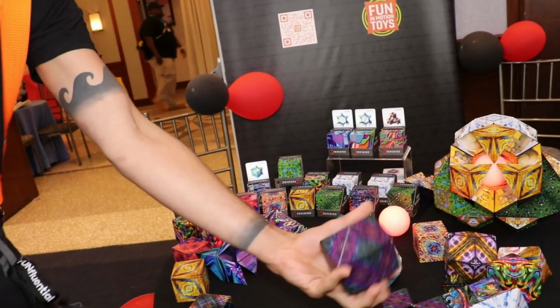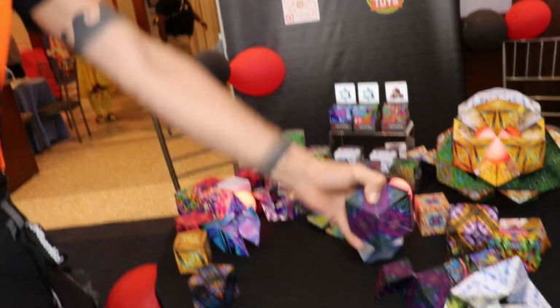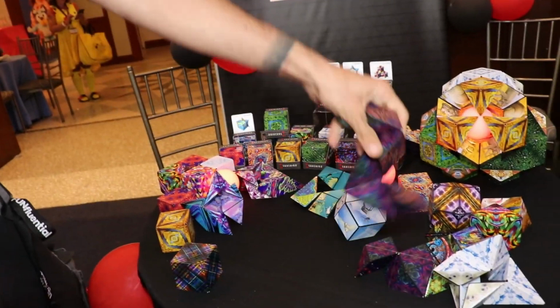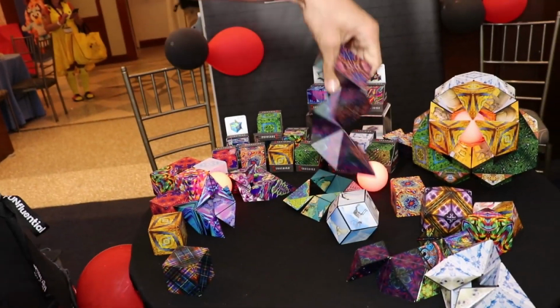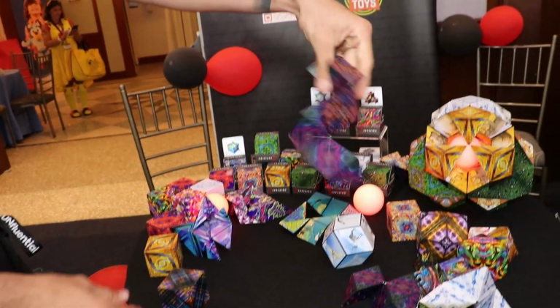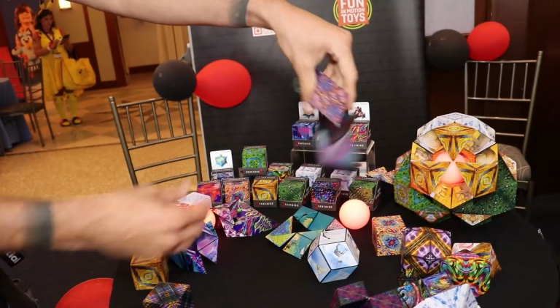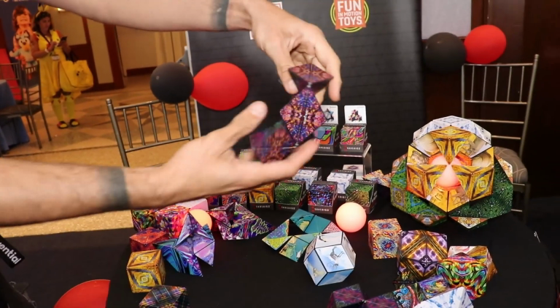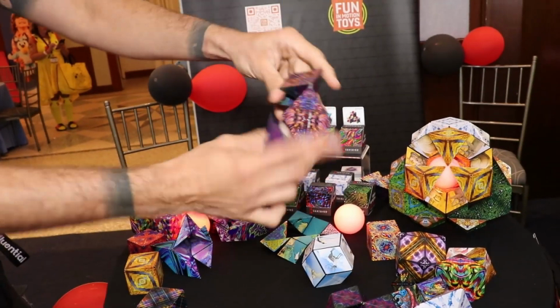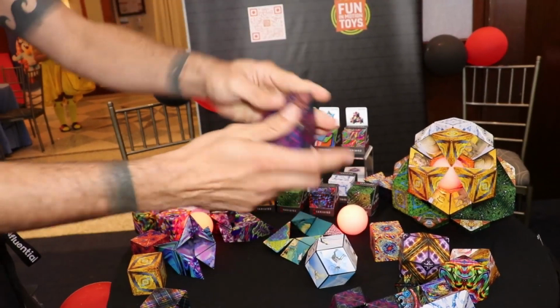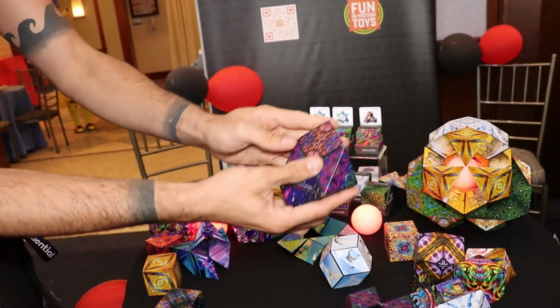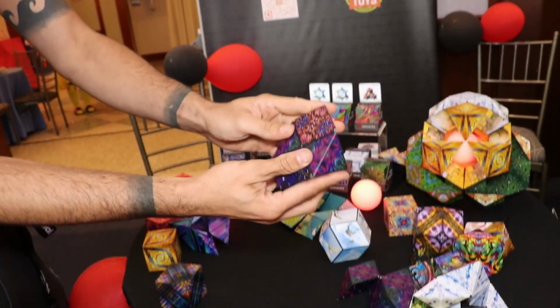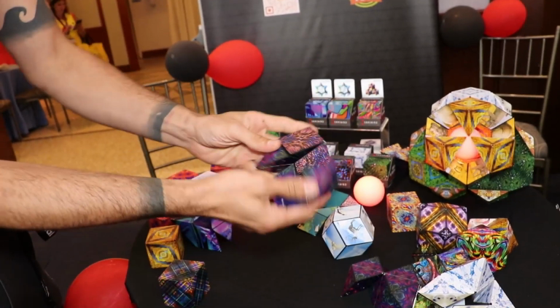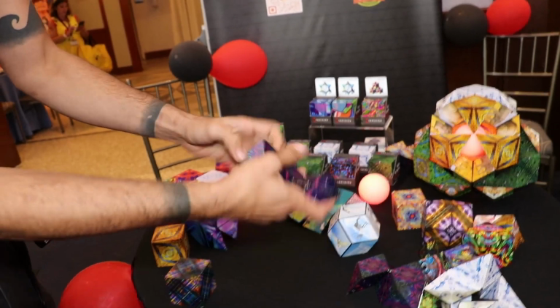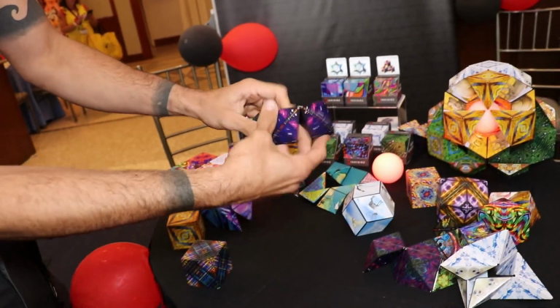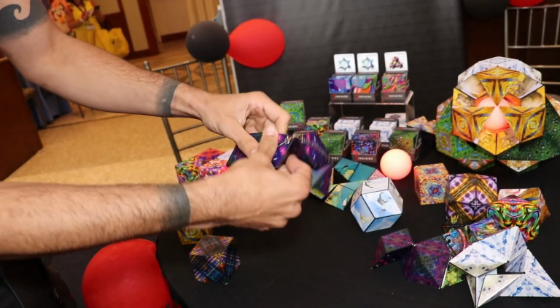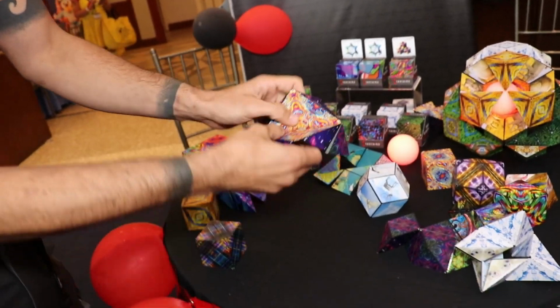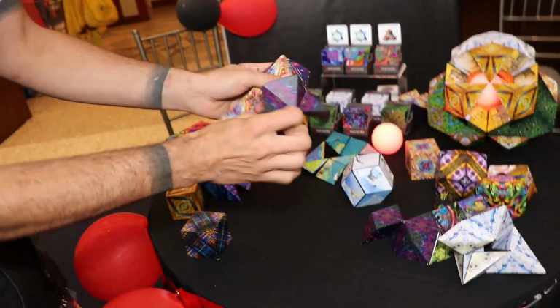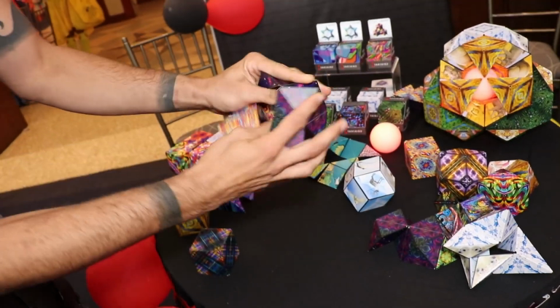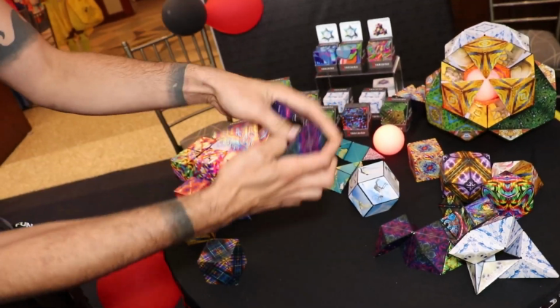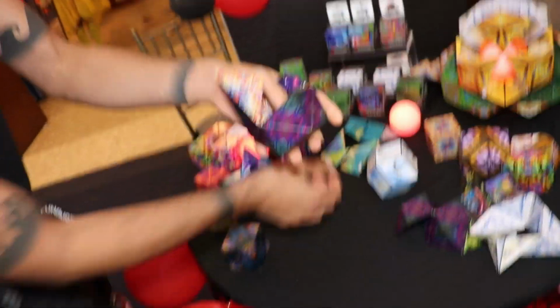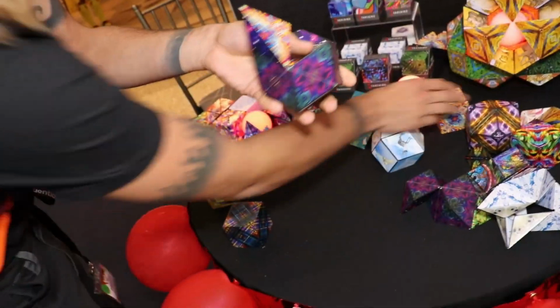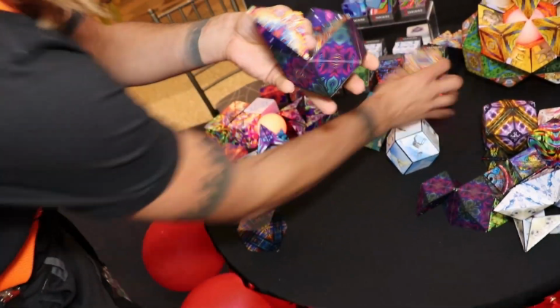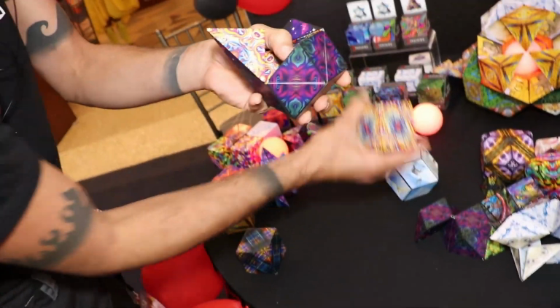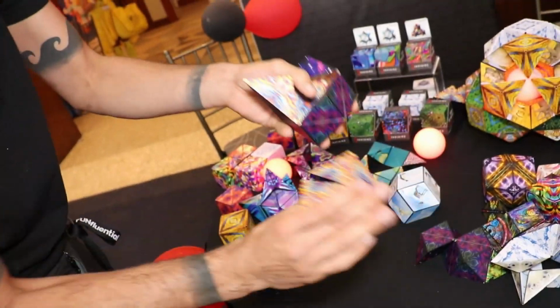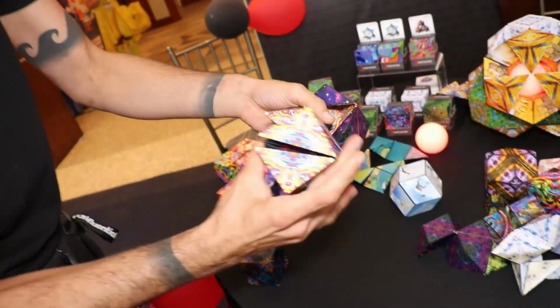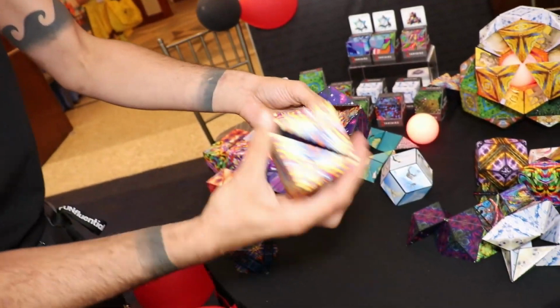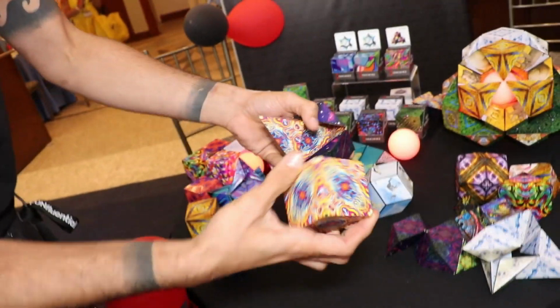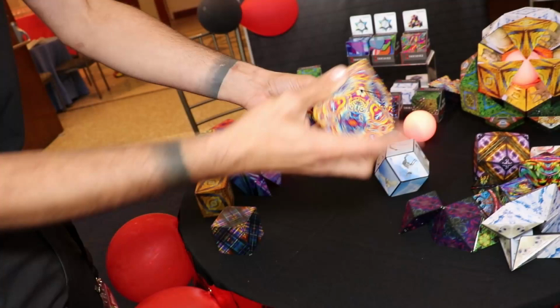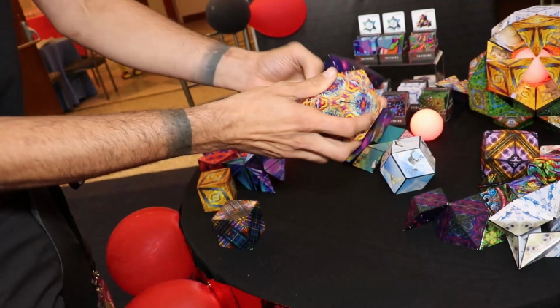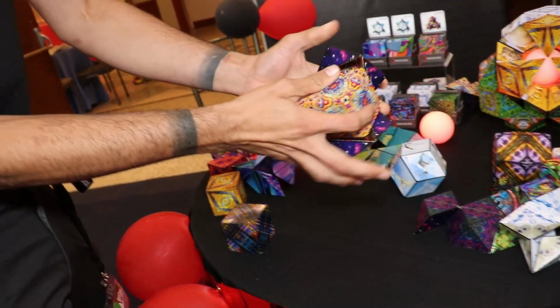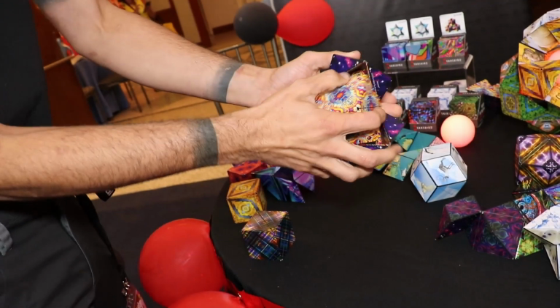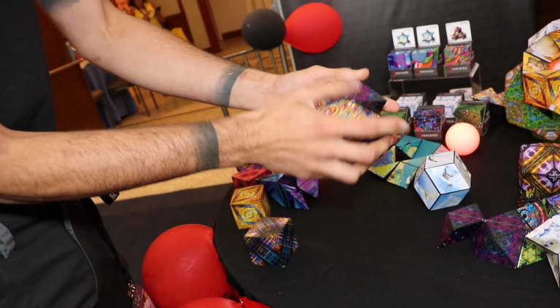The ball can go into a snake, or a snake can turn into a dome. But like I was saying before, these are magnetic — there's 36 rare earth magnets inside of each one — and what that lets me do are magic tricks.